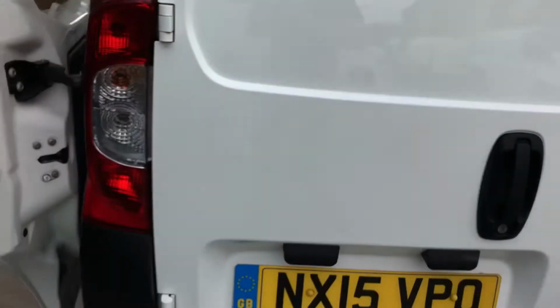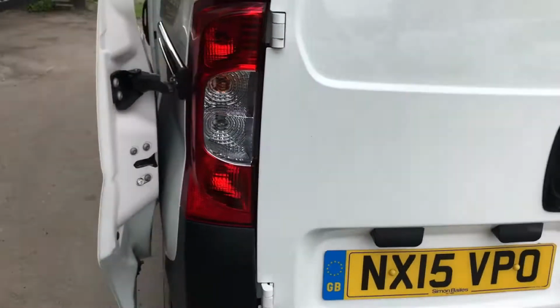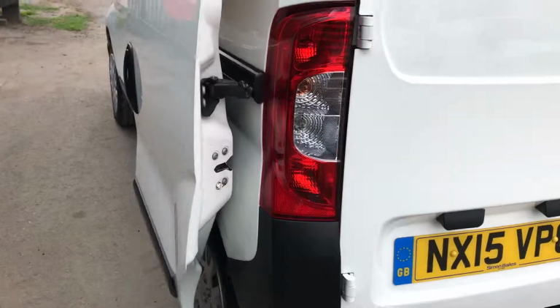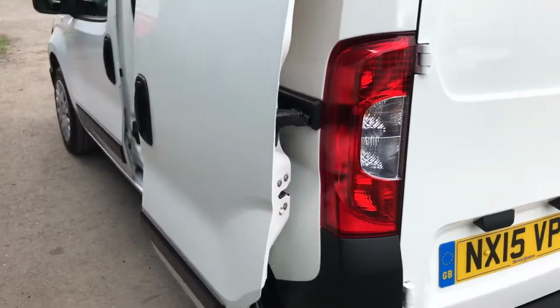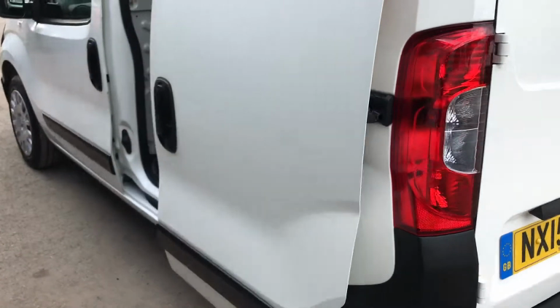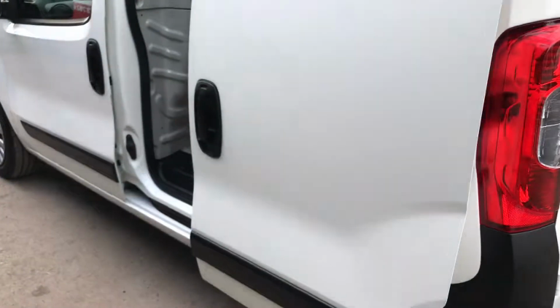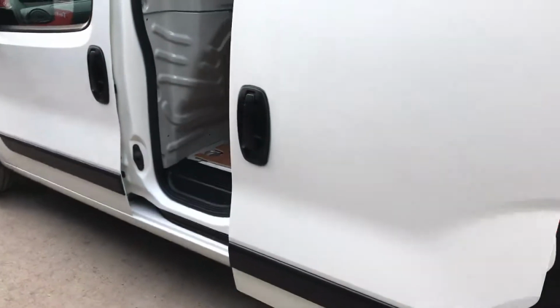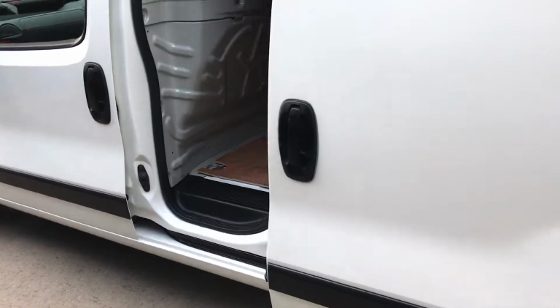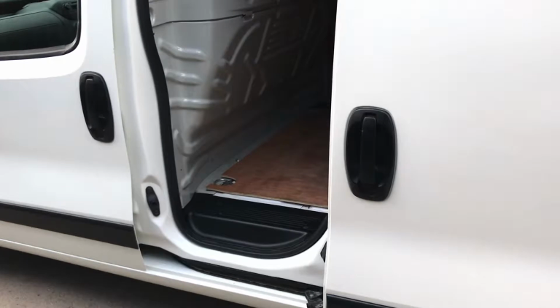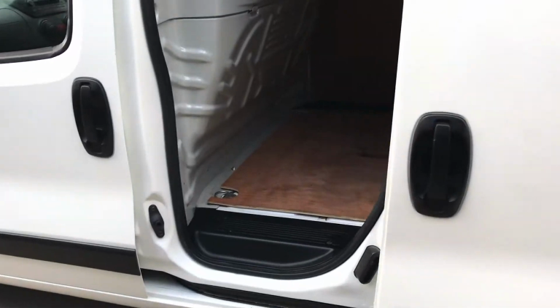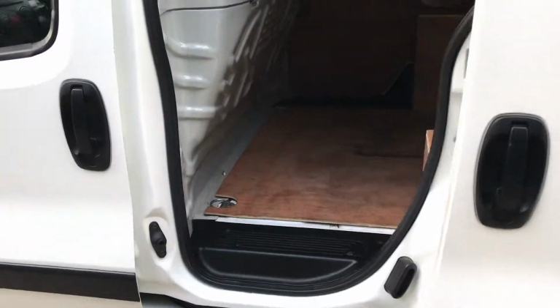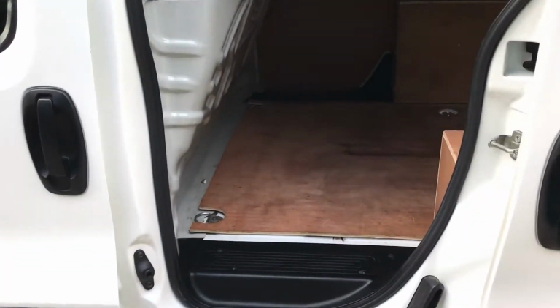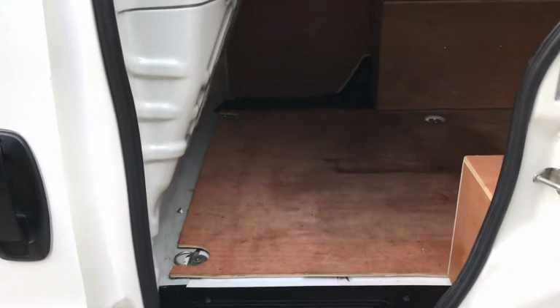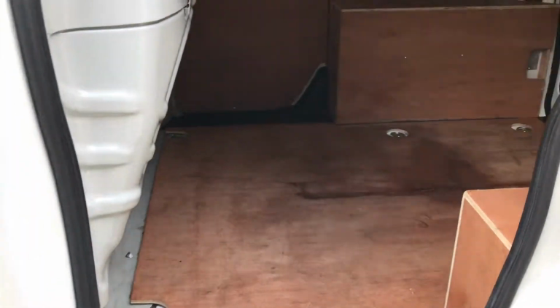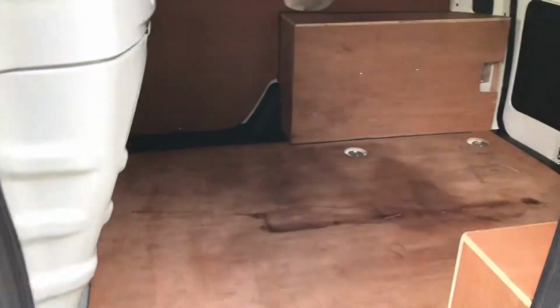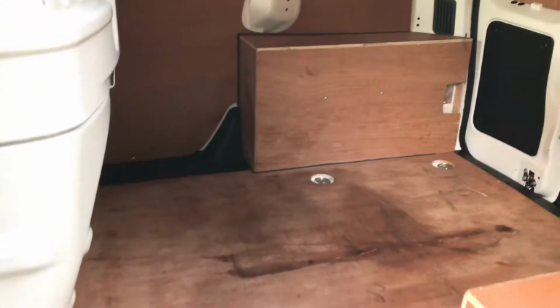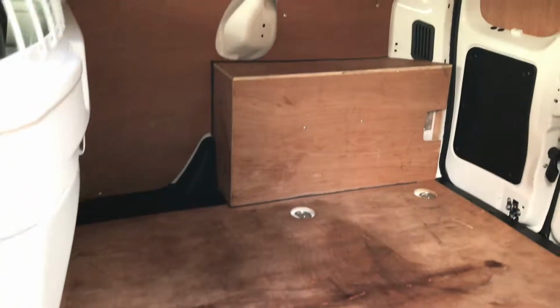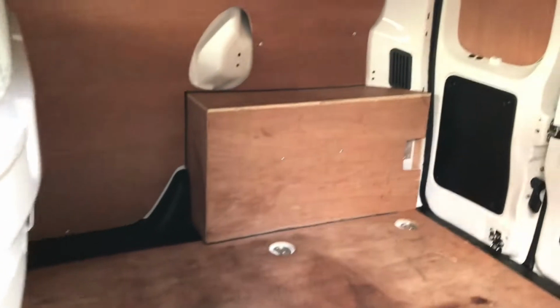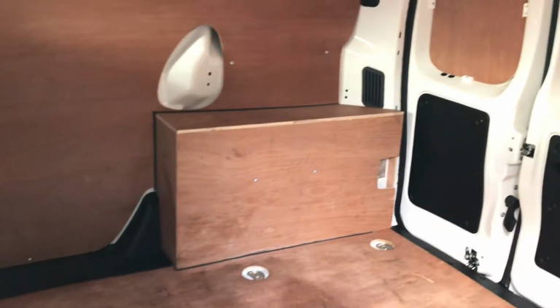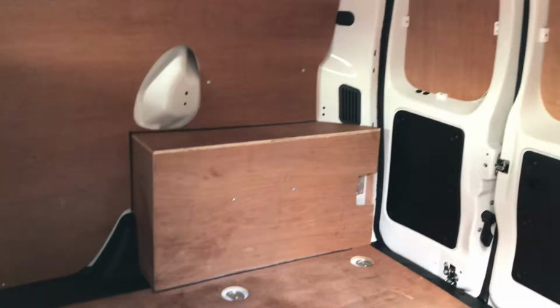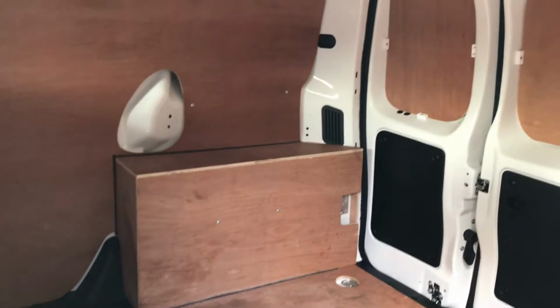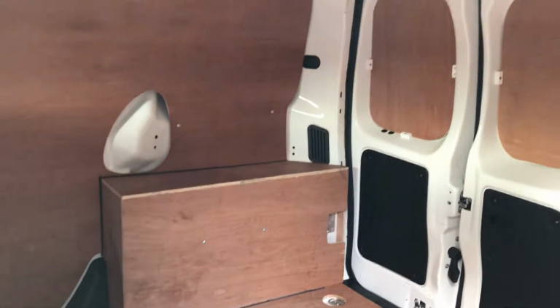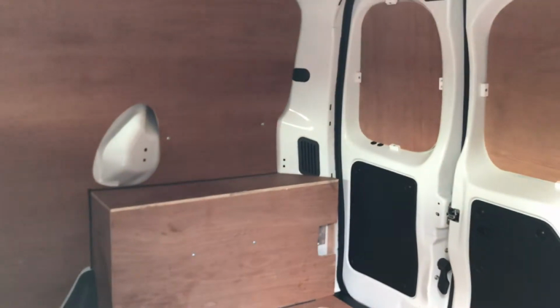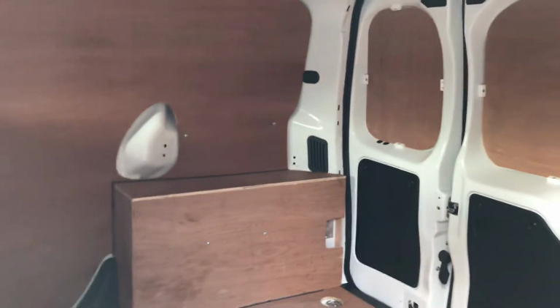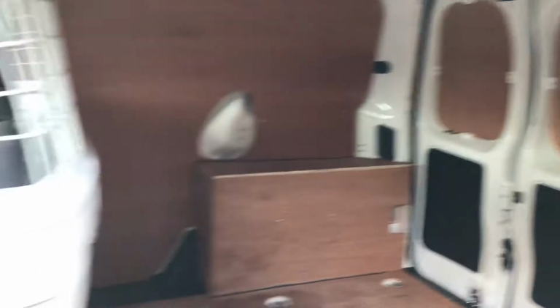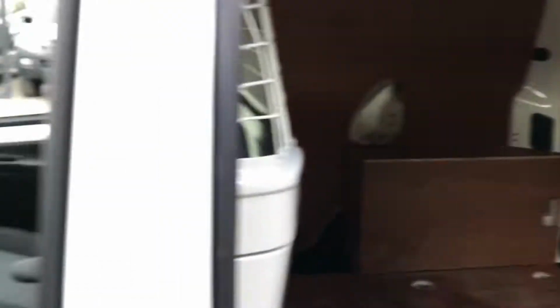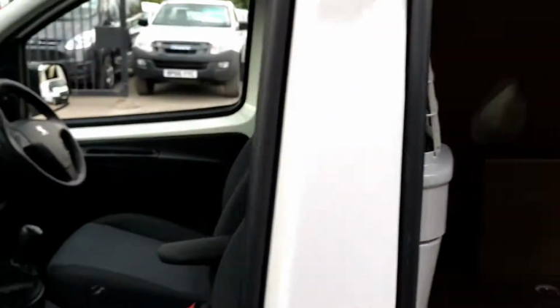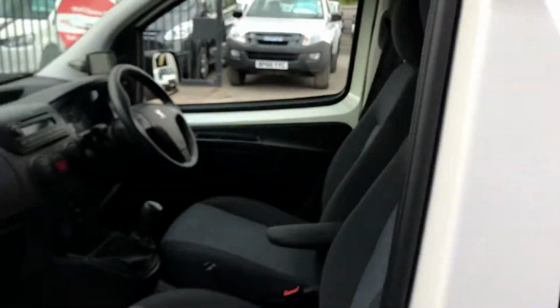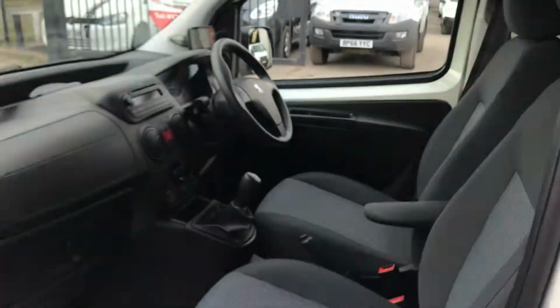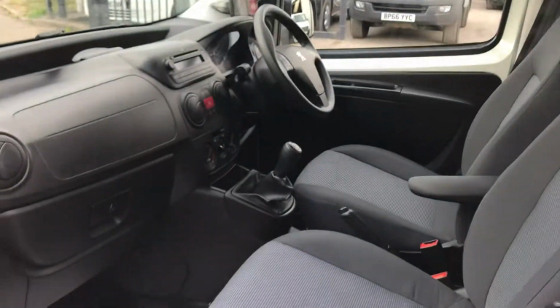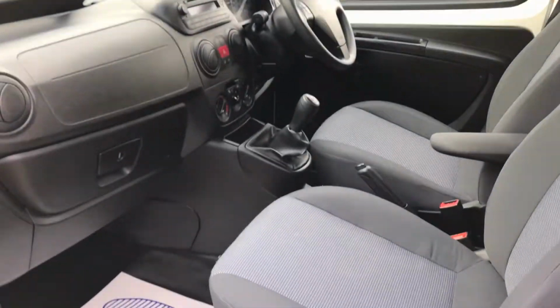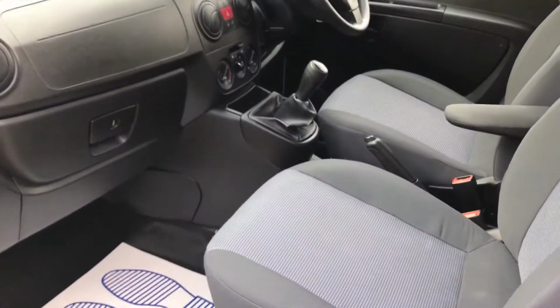Going down to the side of the vehicle to show you inside. As you can see, the paintwork is all very clean.